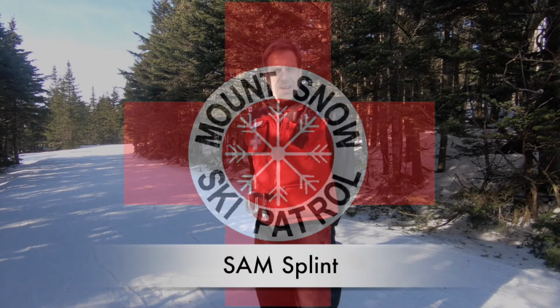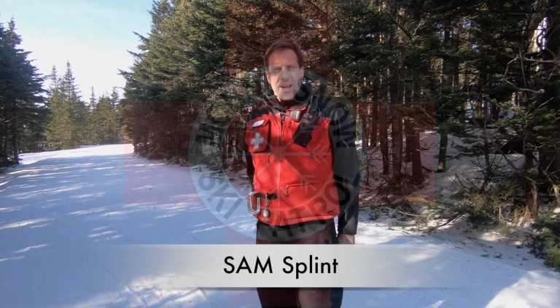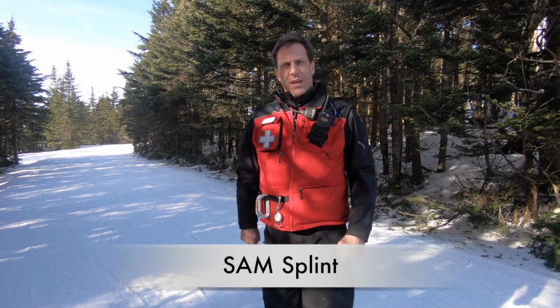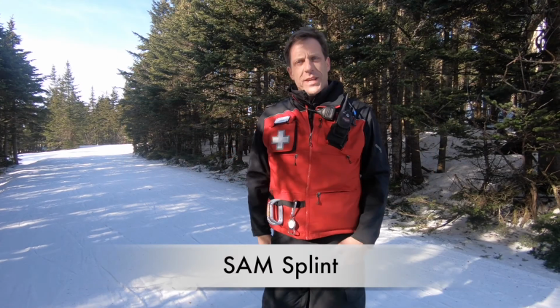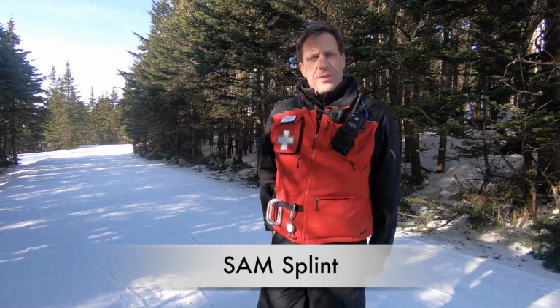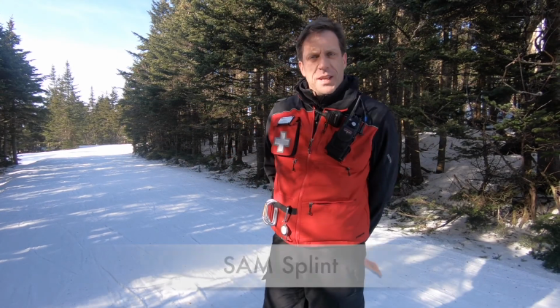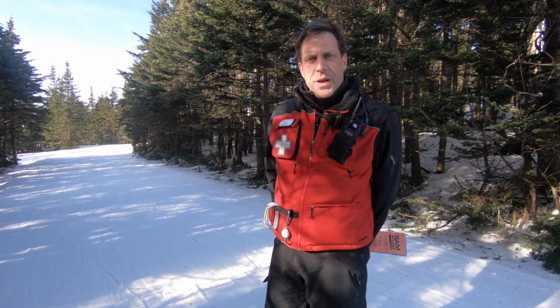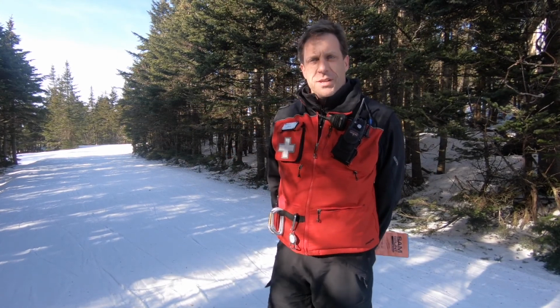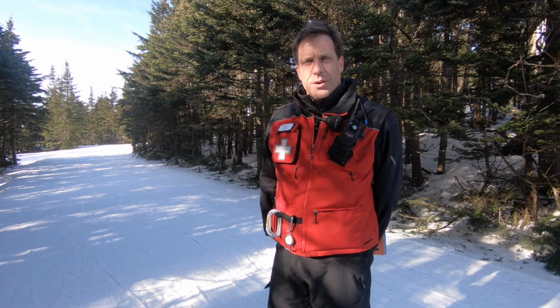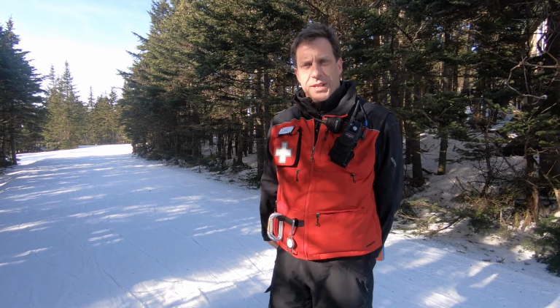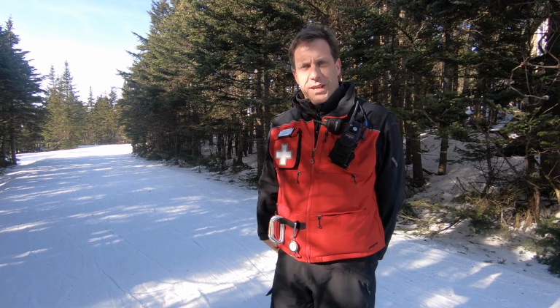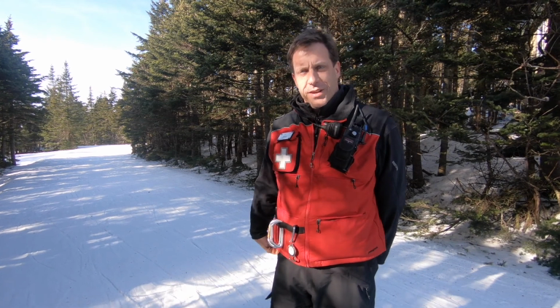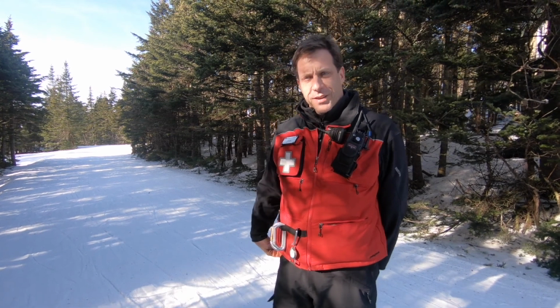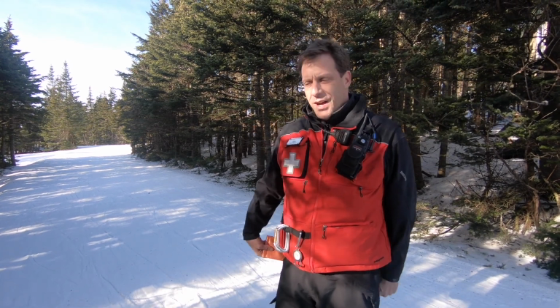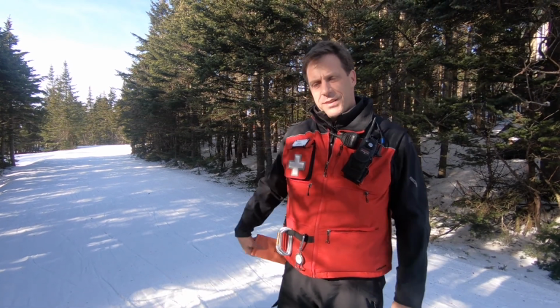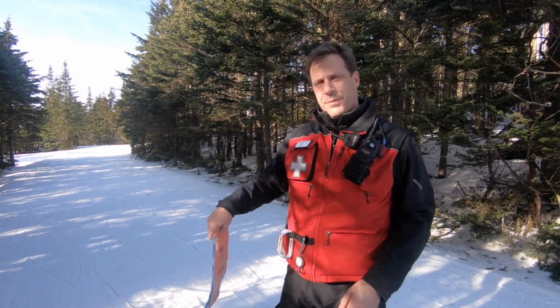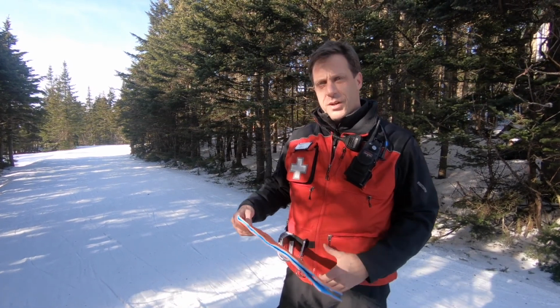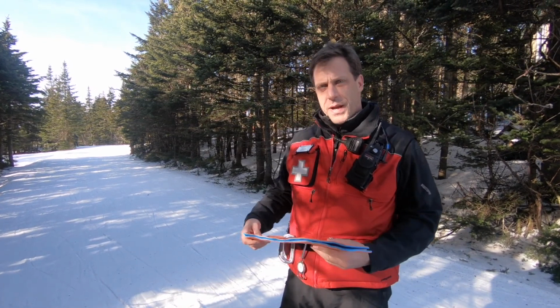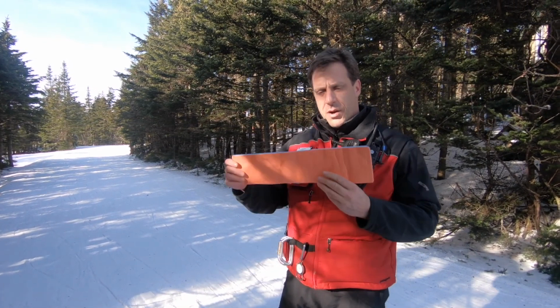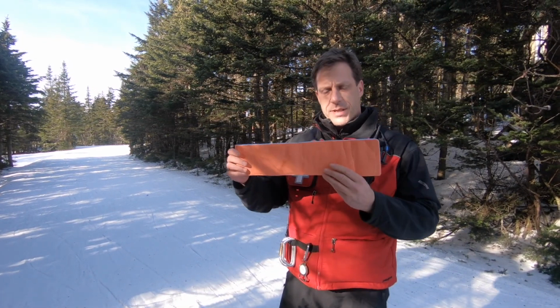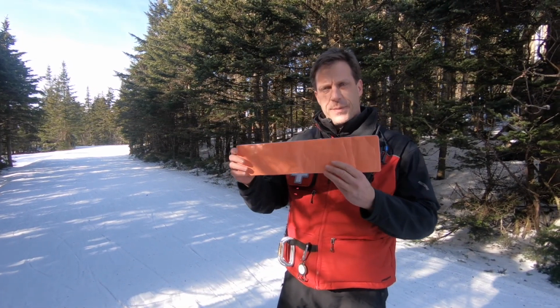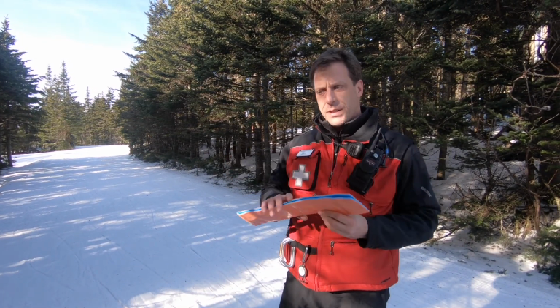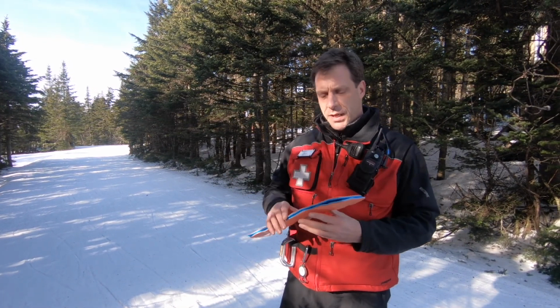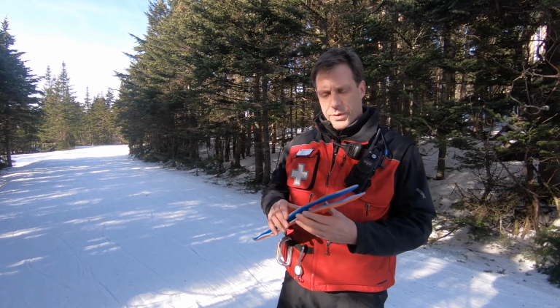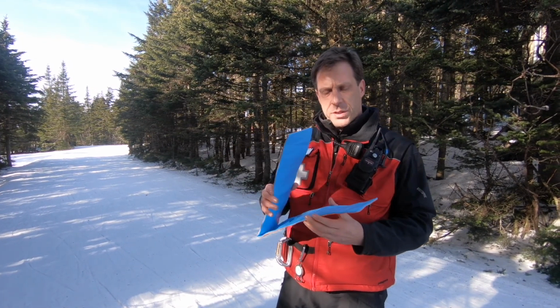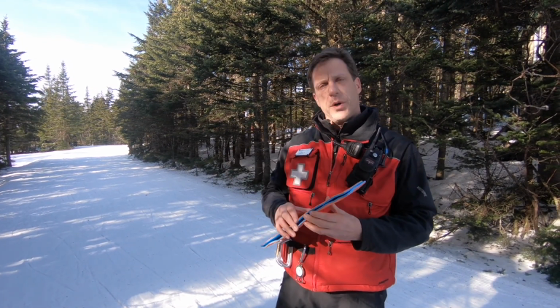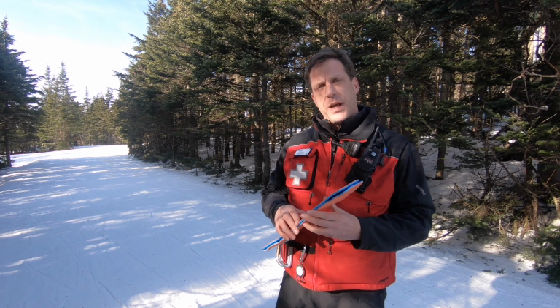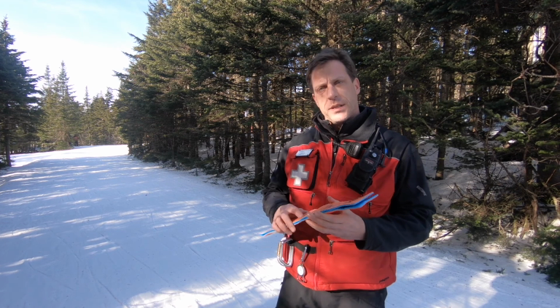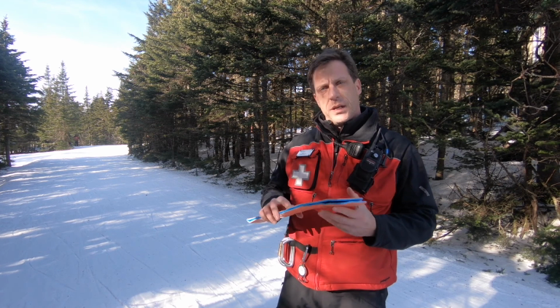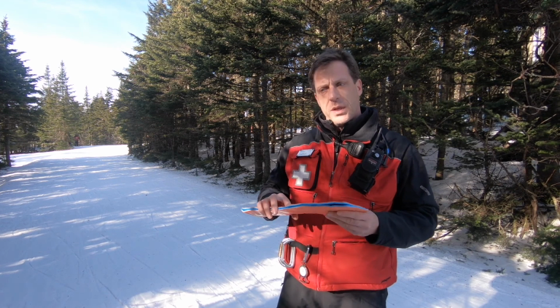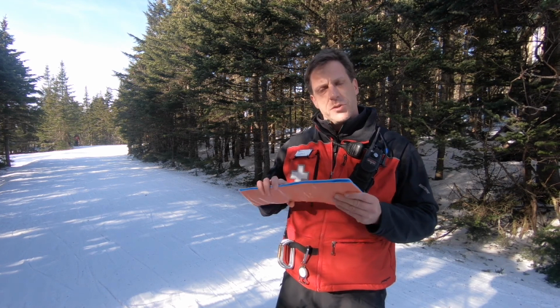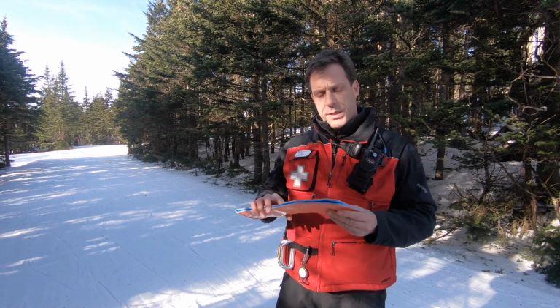Hey, I'm Dave Weiss, the Mount Snow OEC Head Trainer. Today I'm going to talk about our SAM splint and how we use it to immobilize extremities.